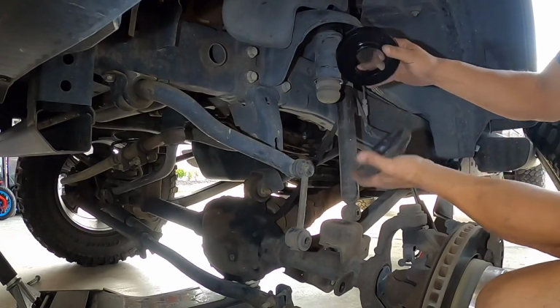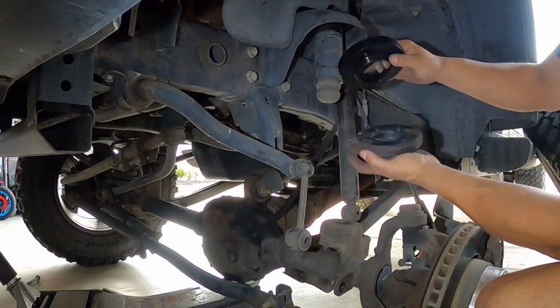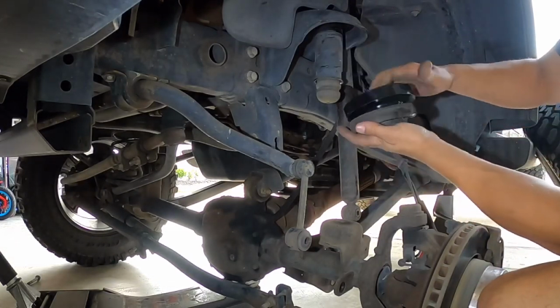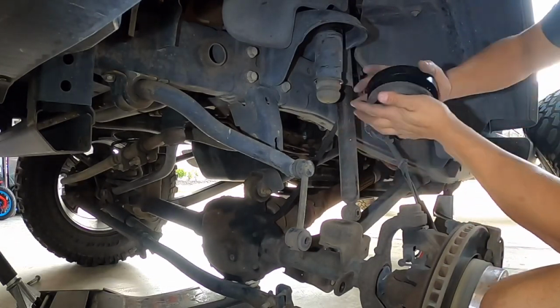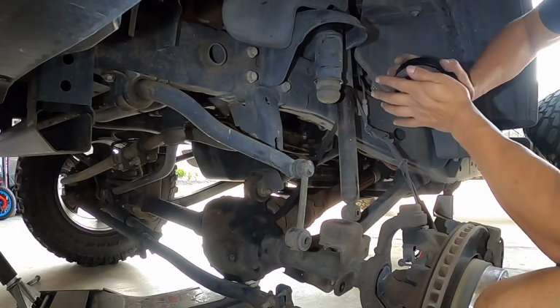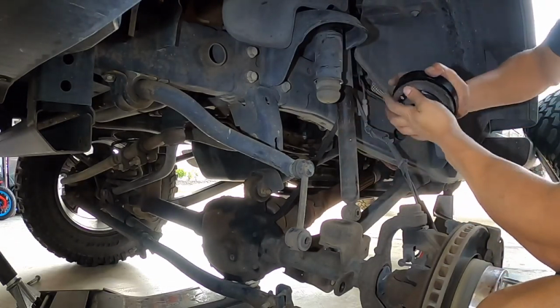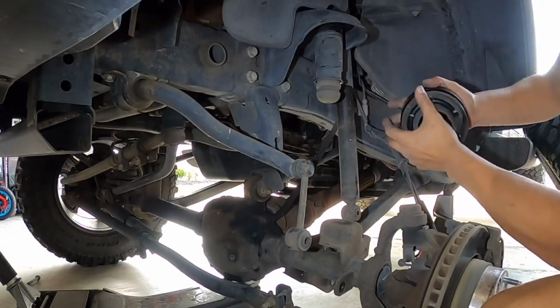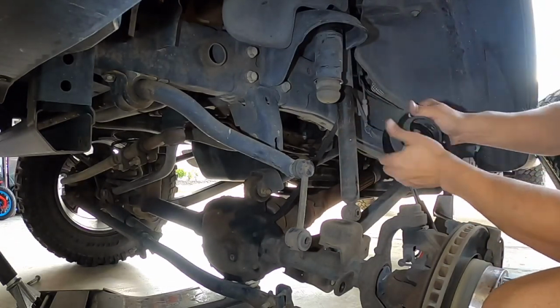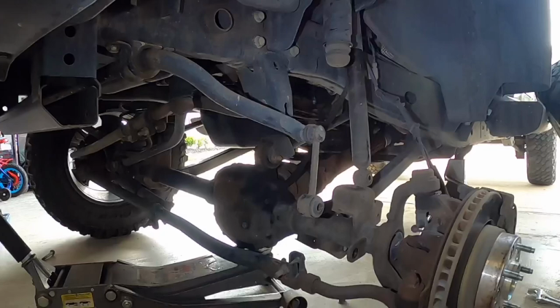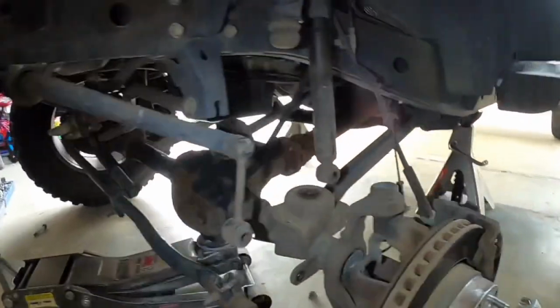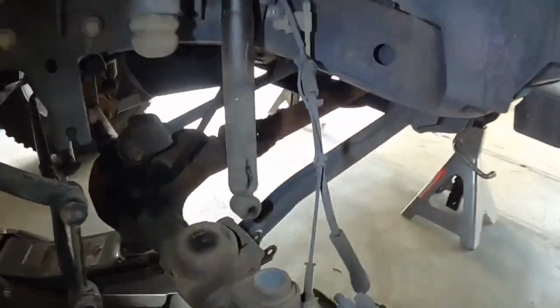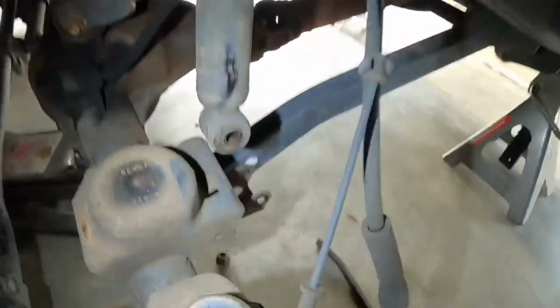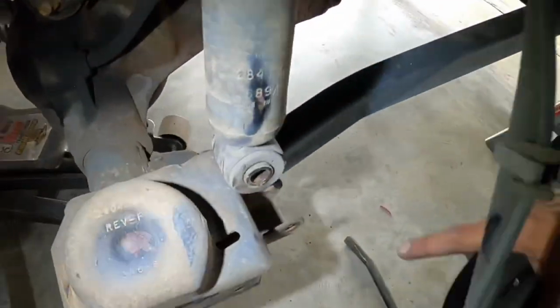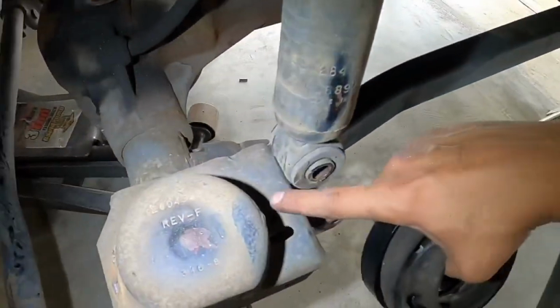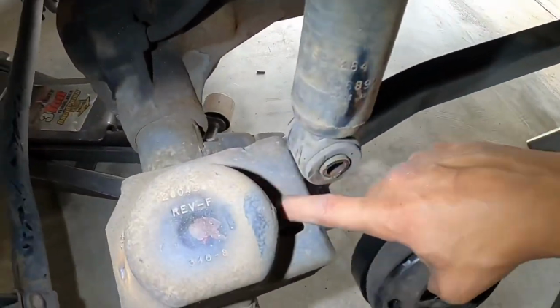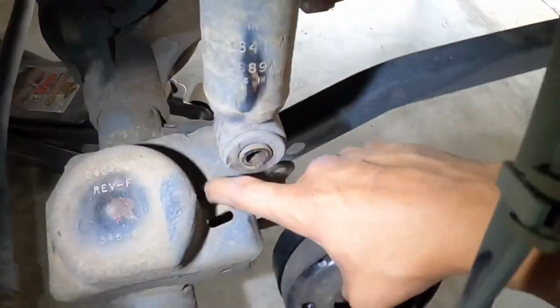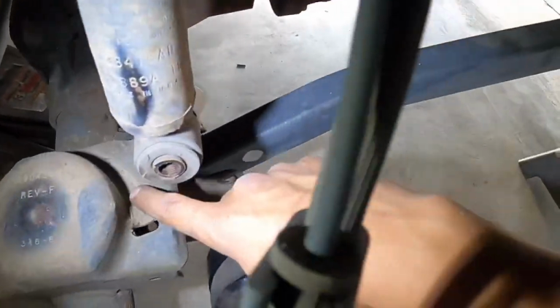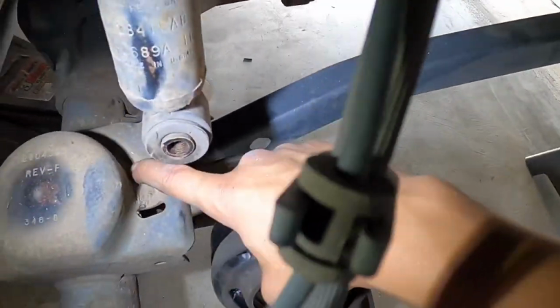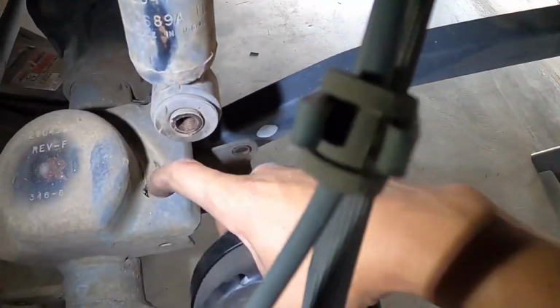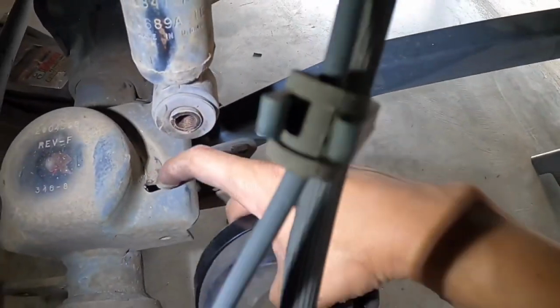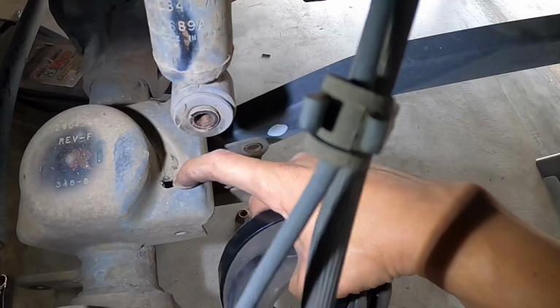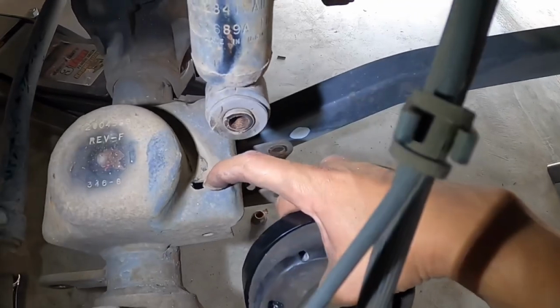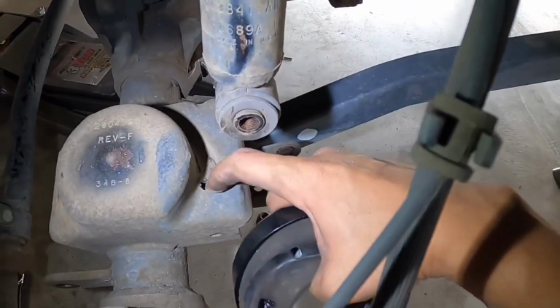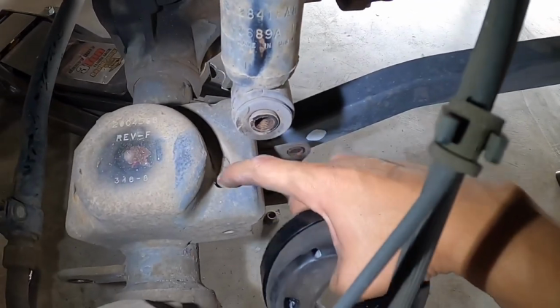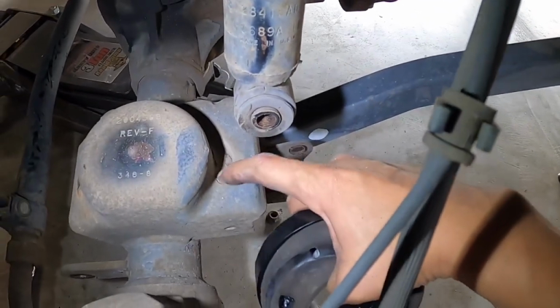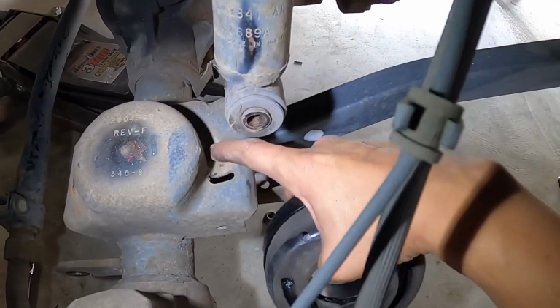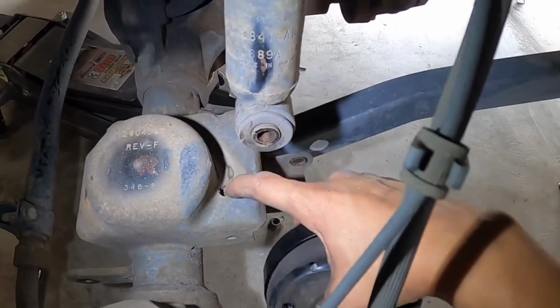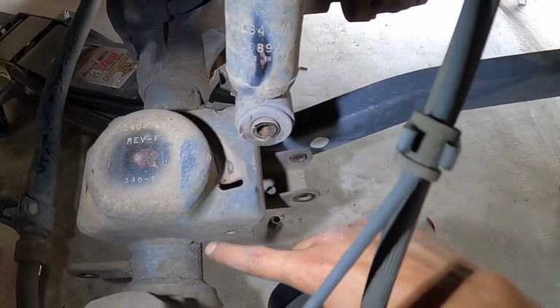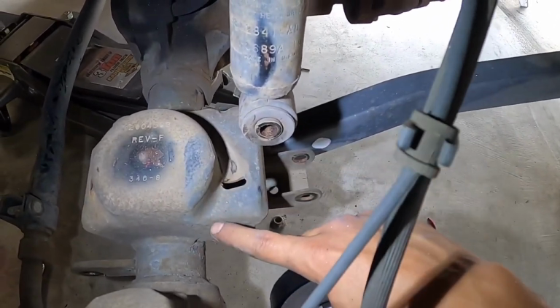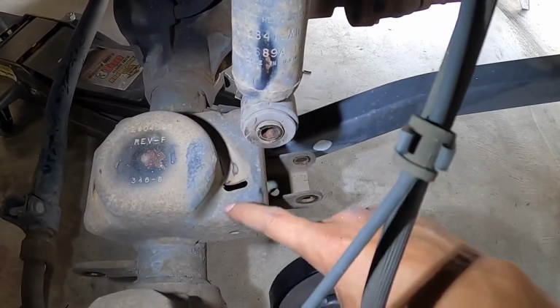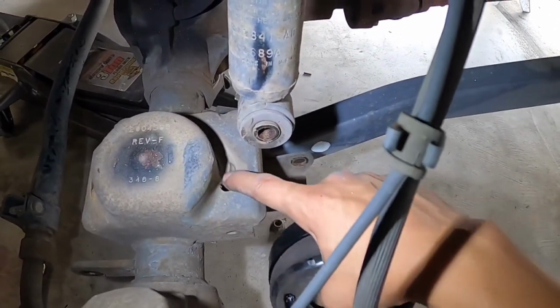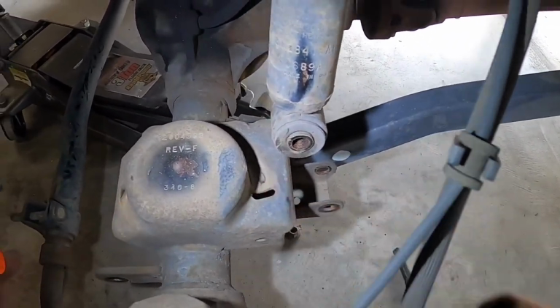The new one goes in here. Same thing when you put it in here — there's a slot where the end of the spring goes. The spring goes right here, so you don't want the end of the spring over here, you want the end of the spring in this slot.